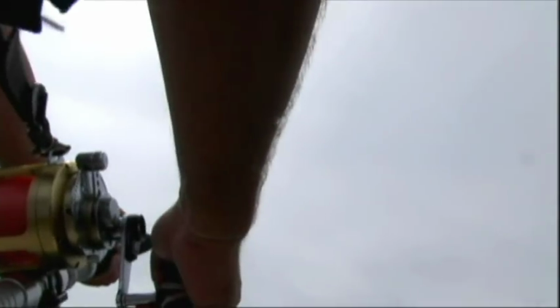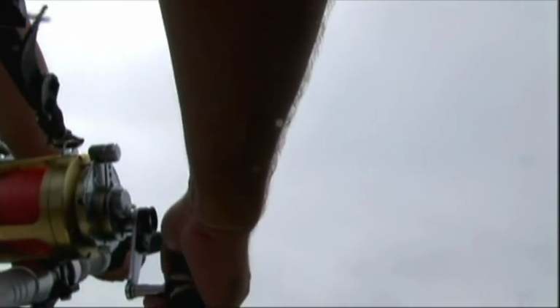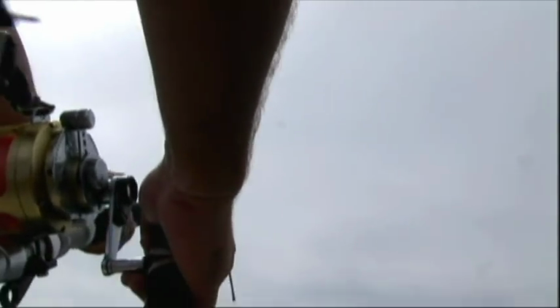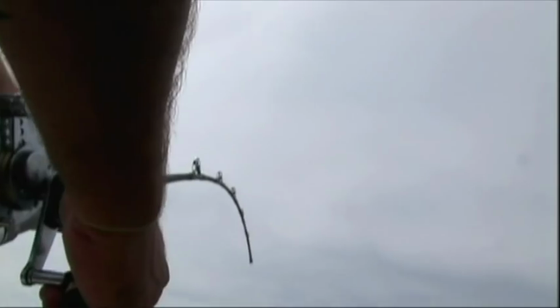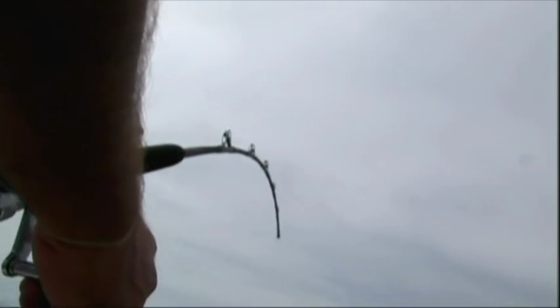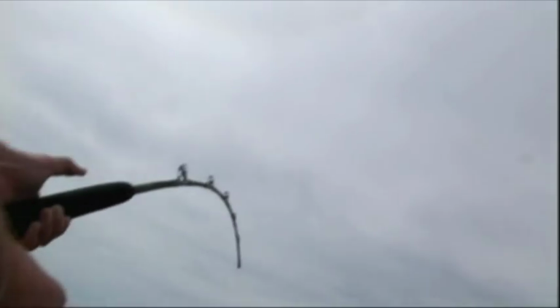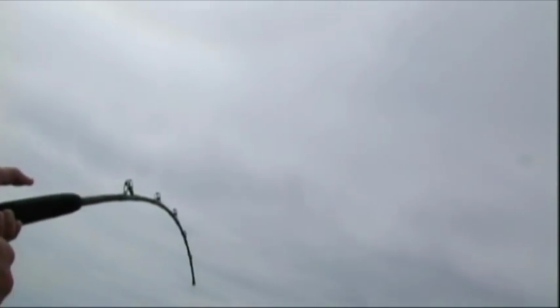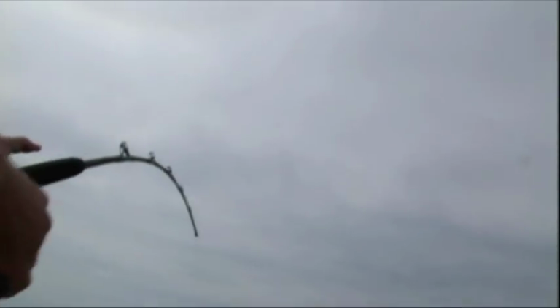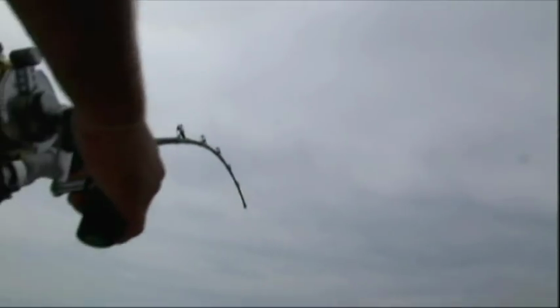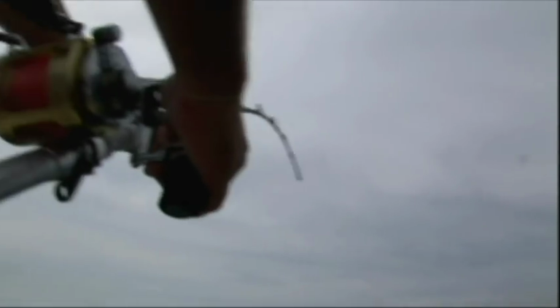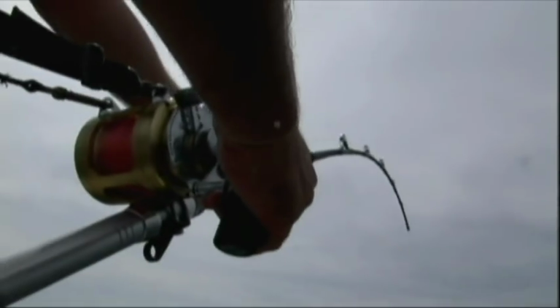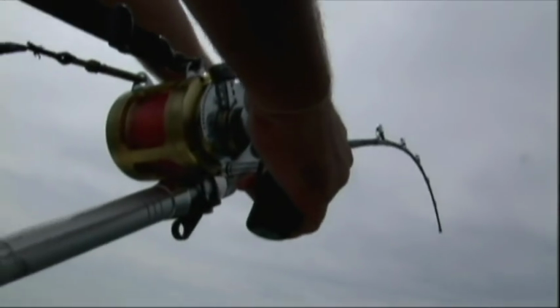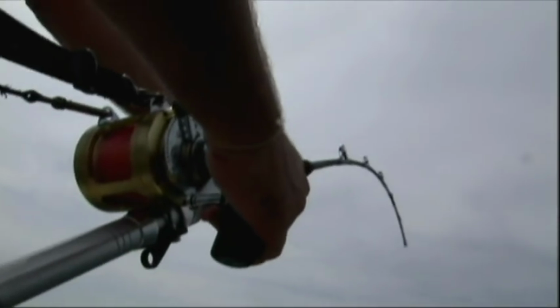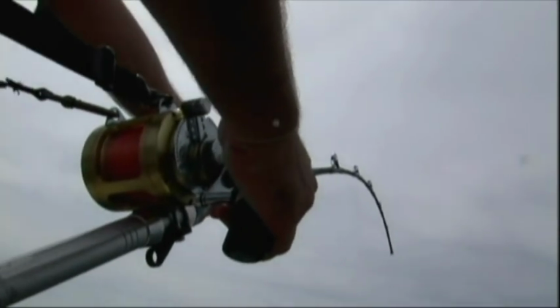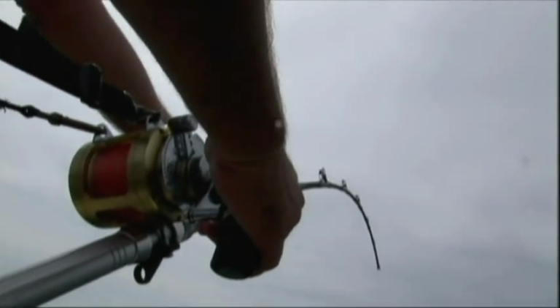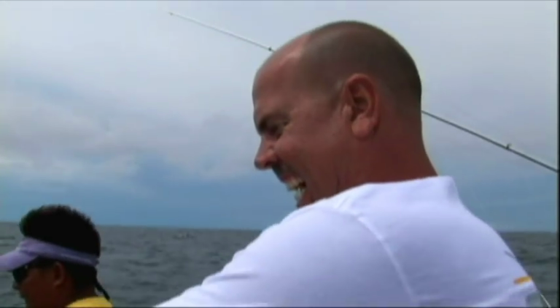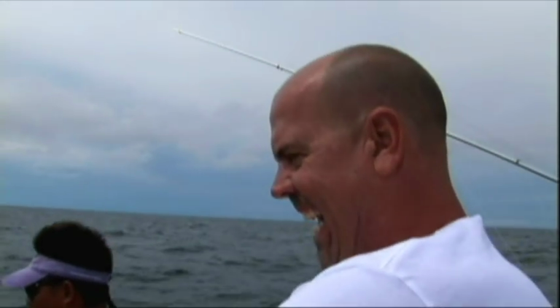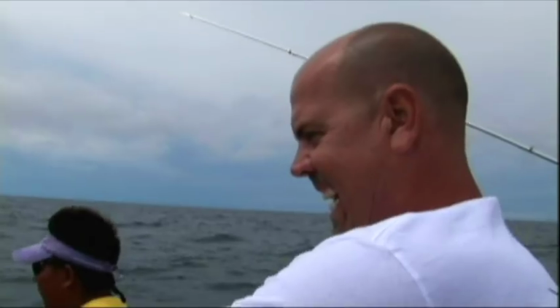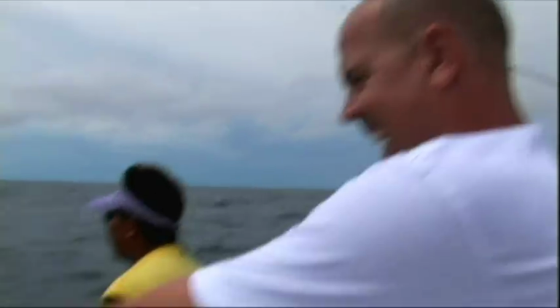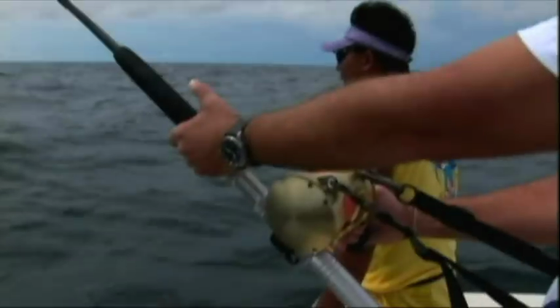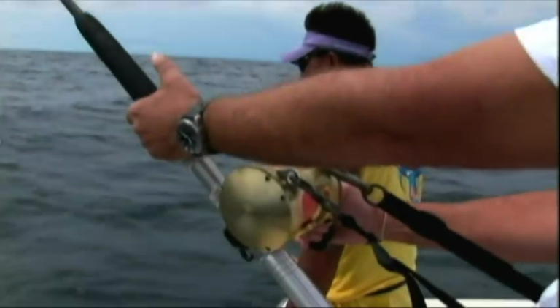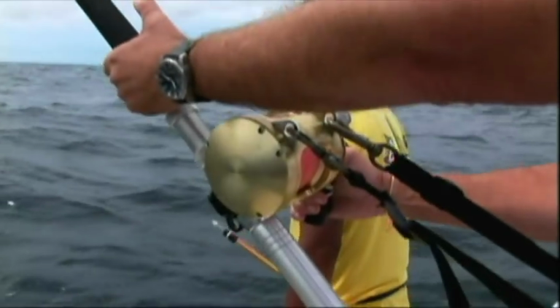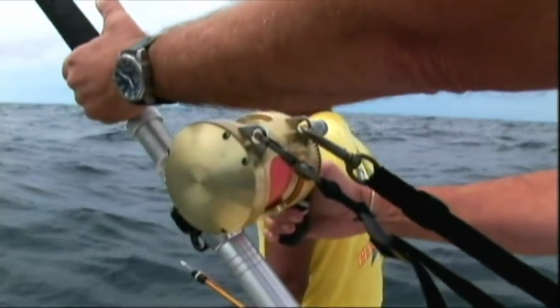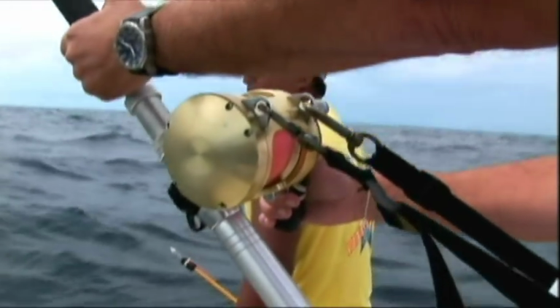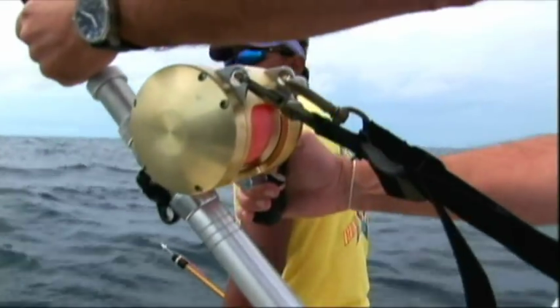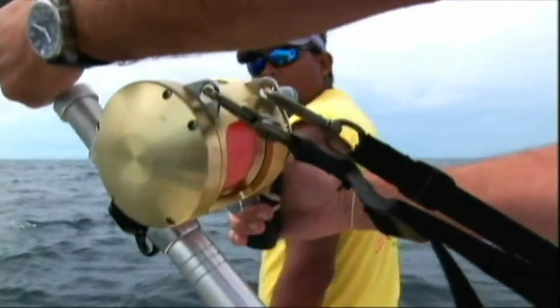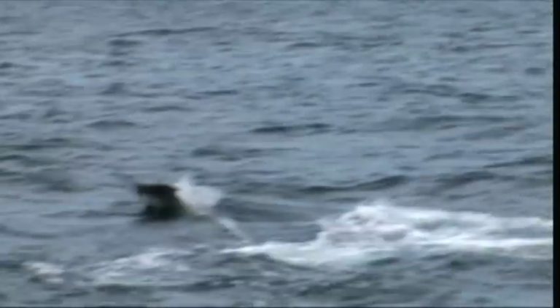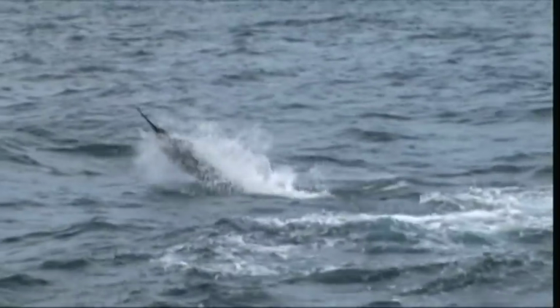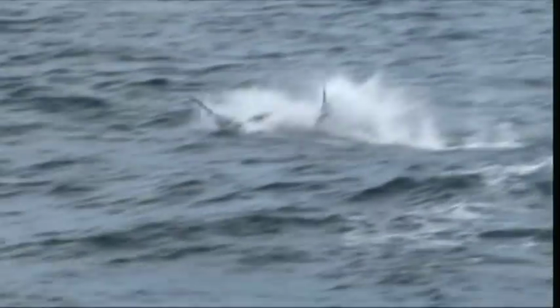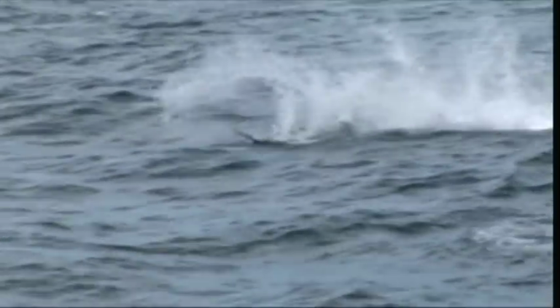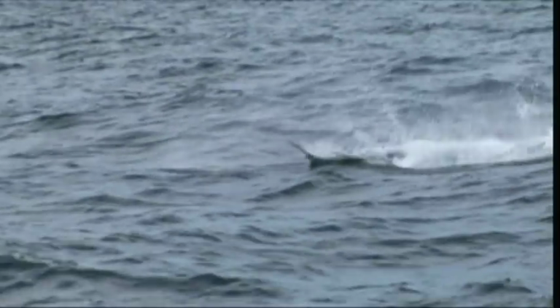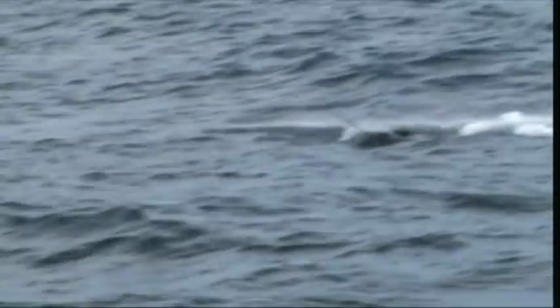Jeff goes to grab the rod, and Levin's like, no, no, it's a Marlin! Jeff's like, right, and I'm going to catch it — Rob's going to film it. So Jeff grabs the rod, feeds this fish, and instantly he's hooked up.